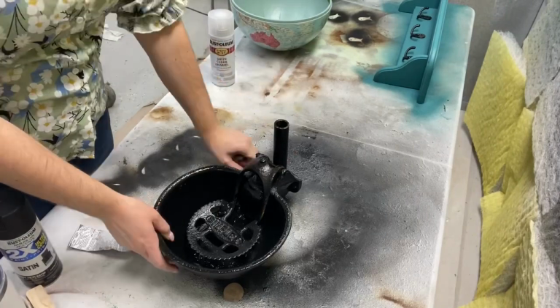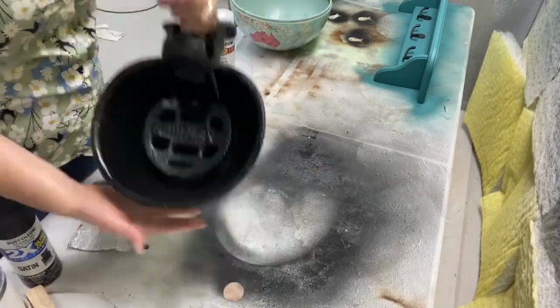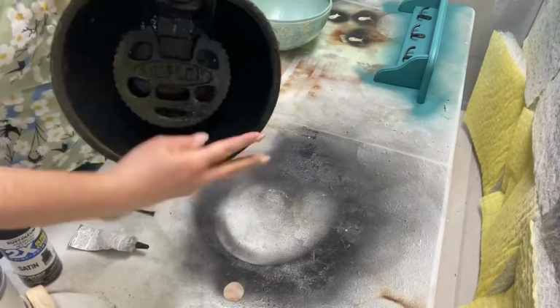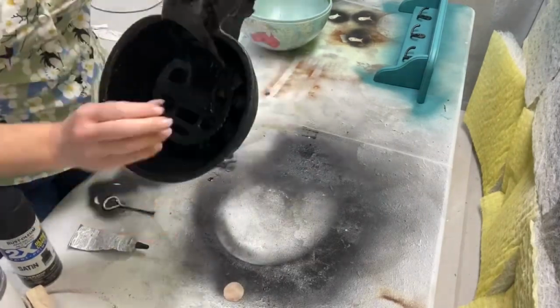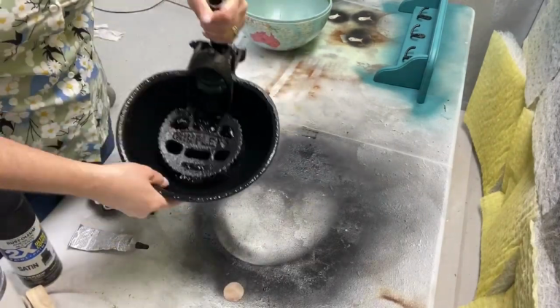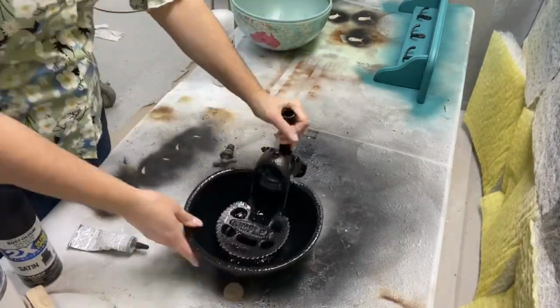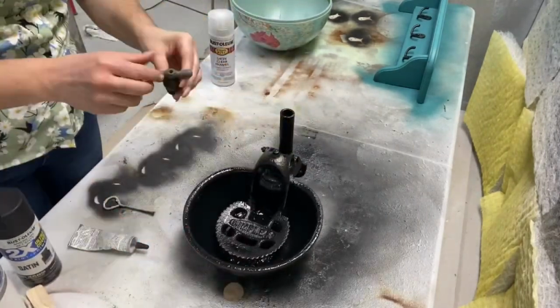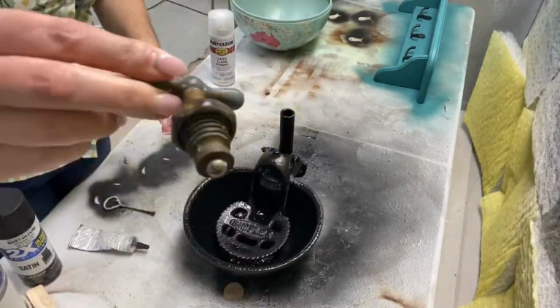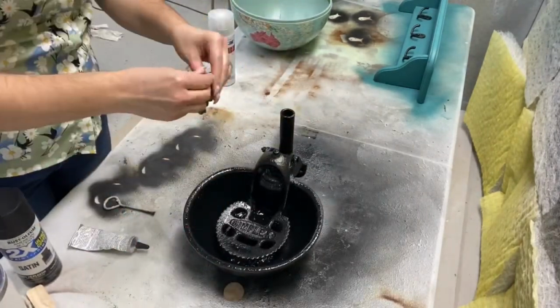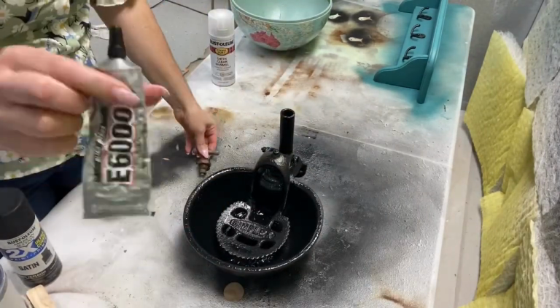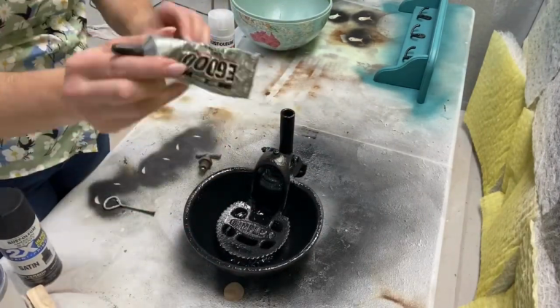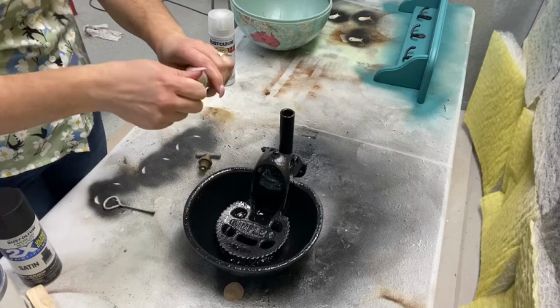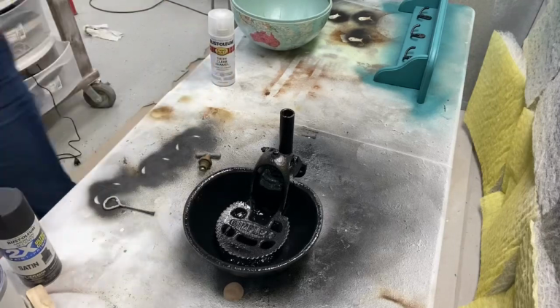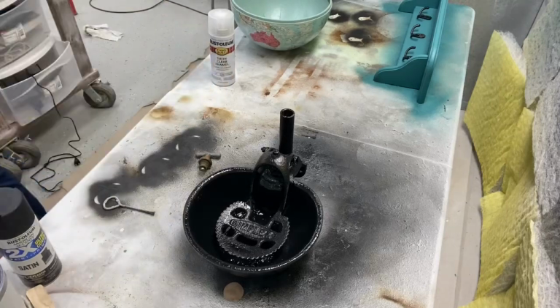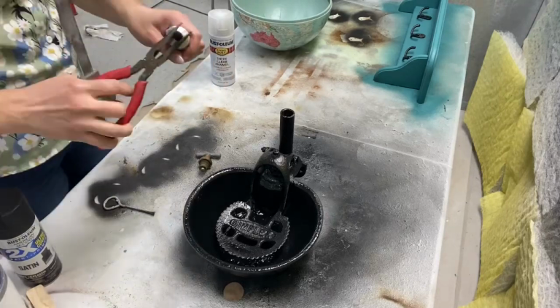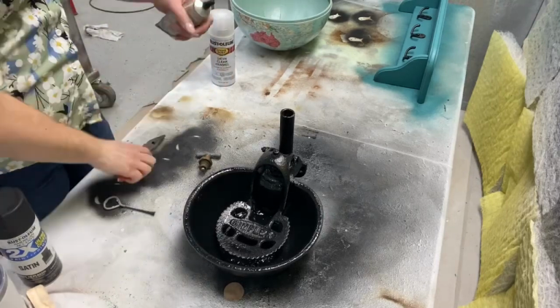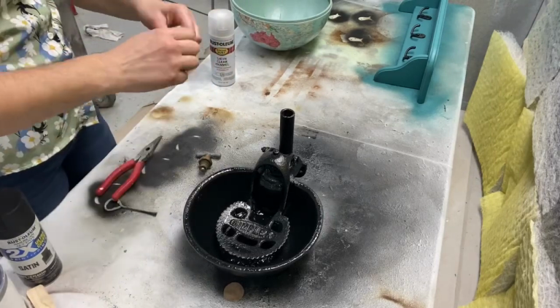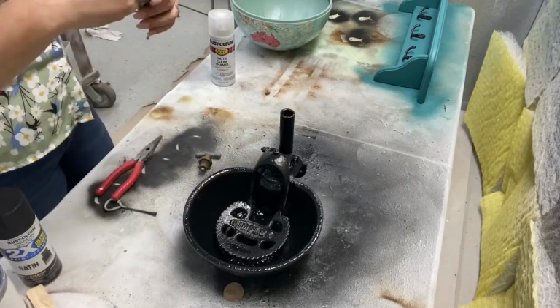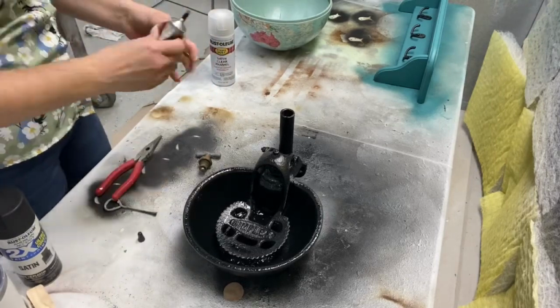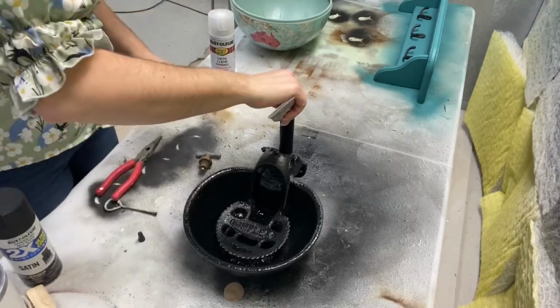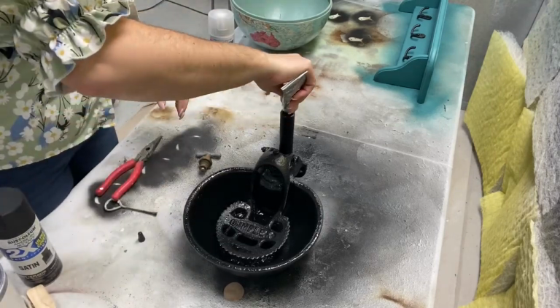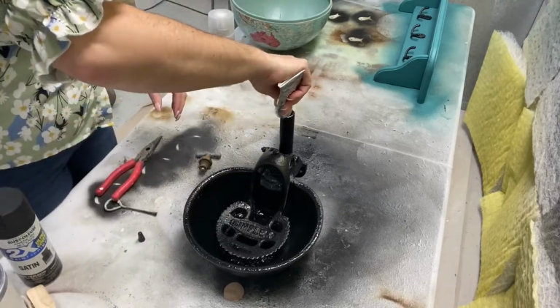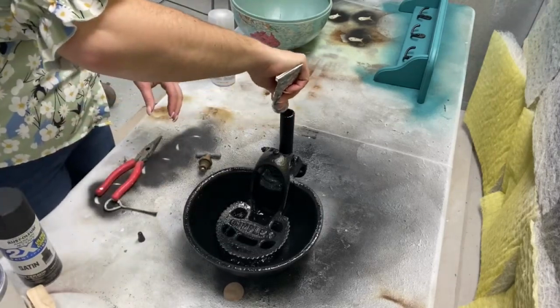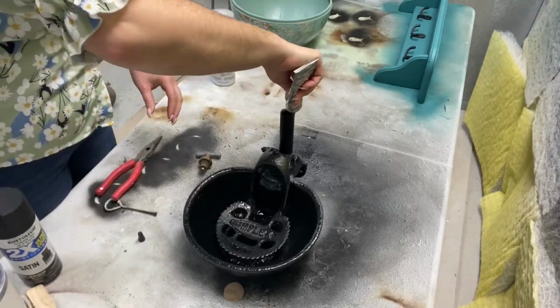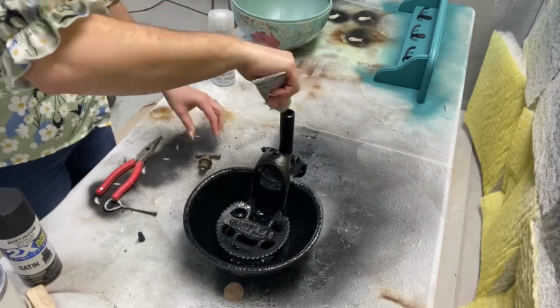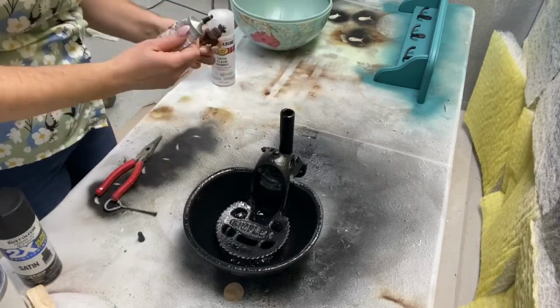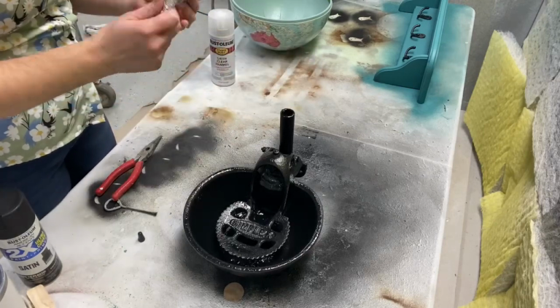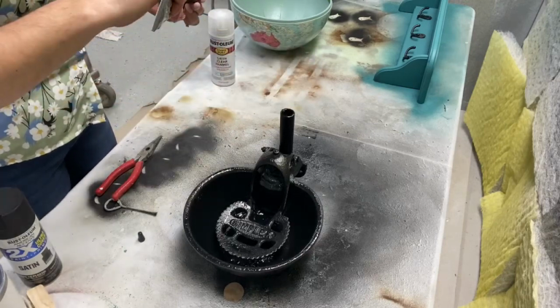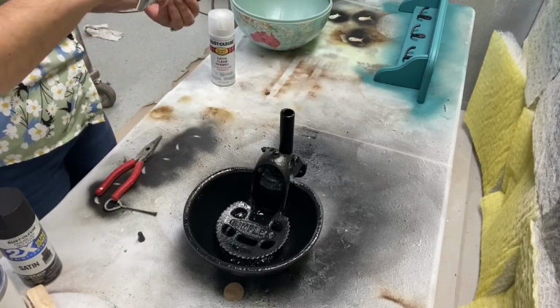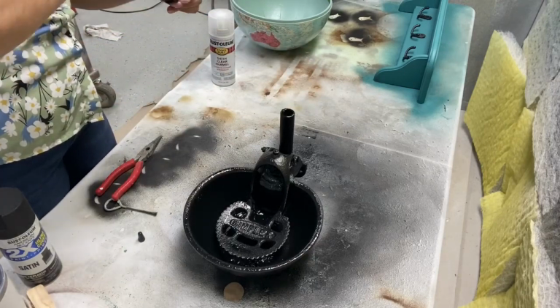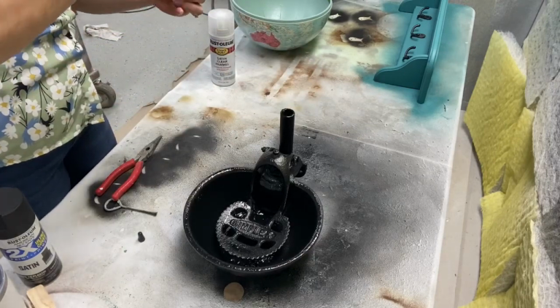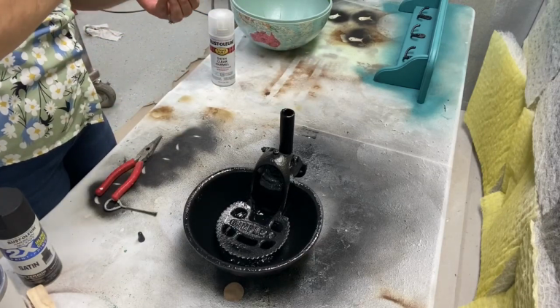To attach the faucet, I just used E6000. My glue is actually black, so it matched the bowl perfectly.